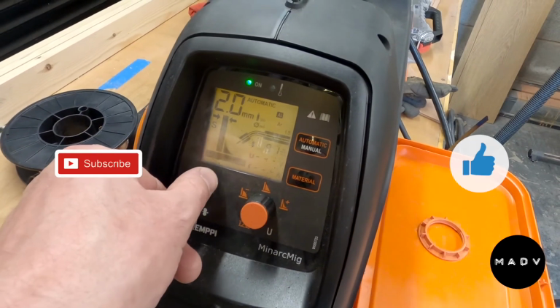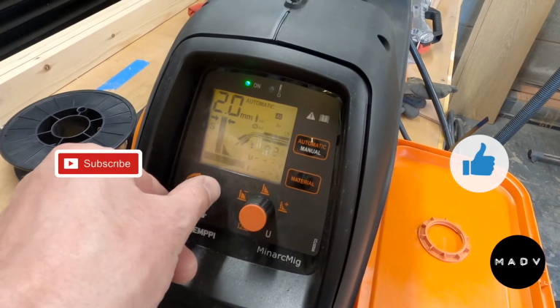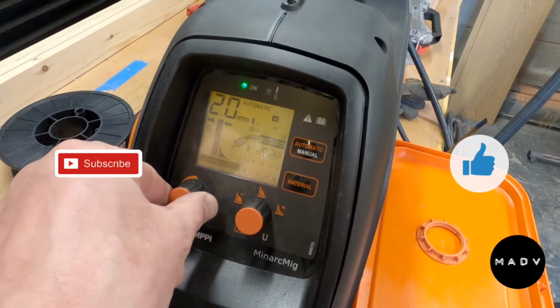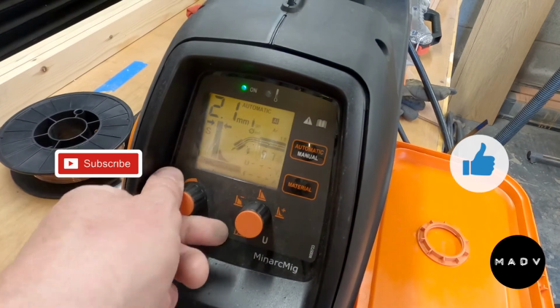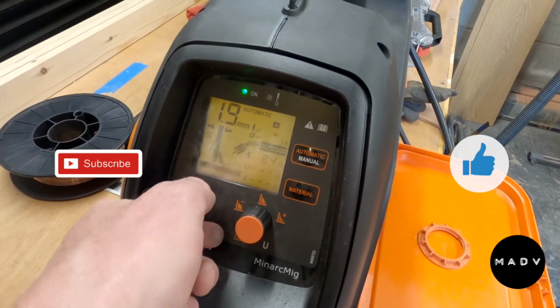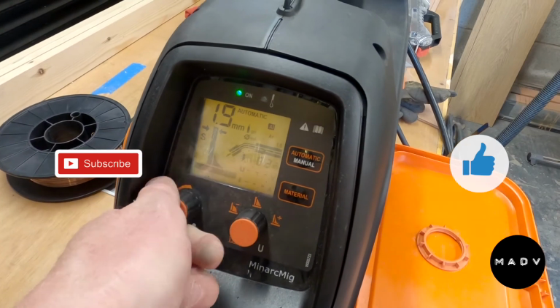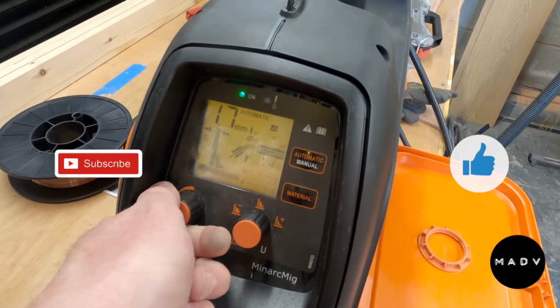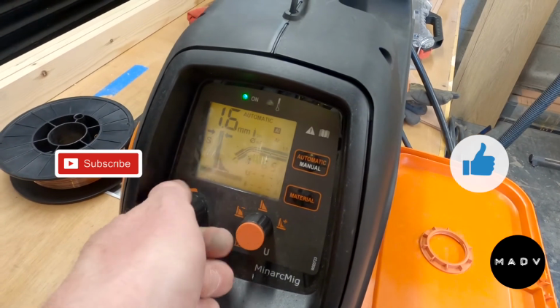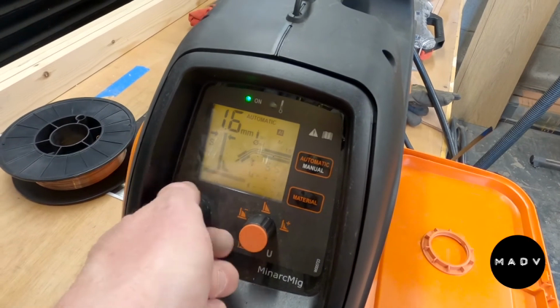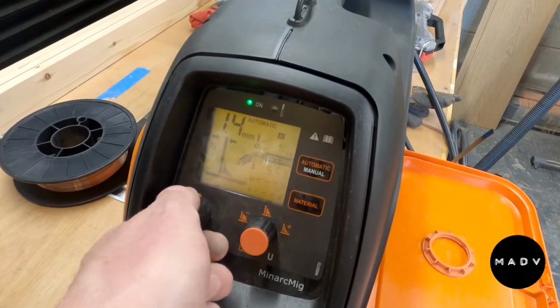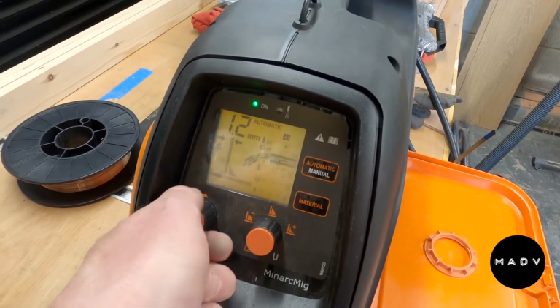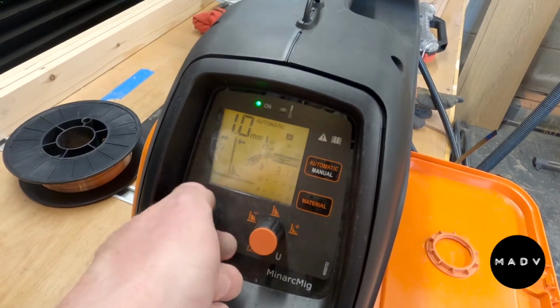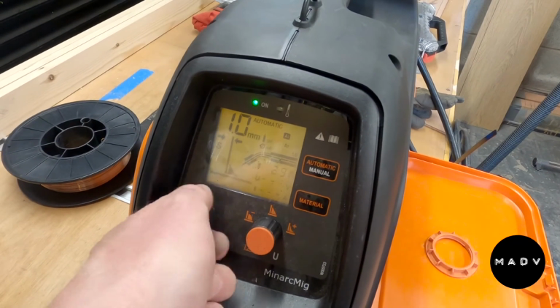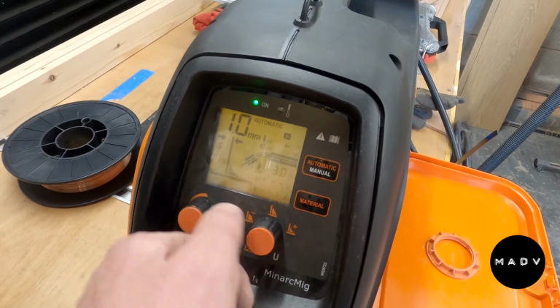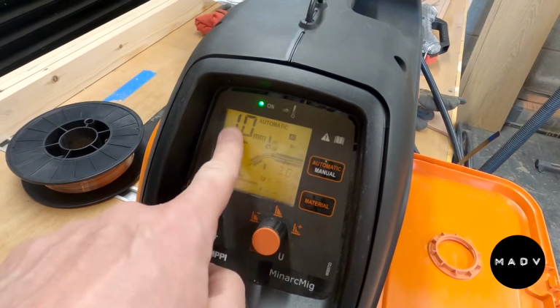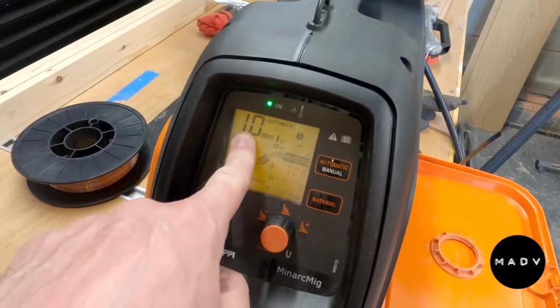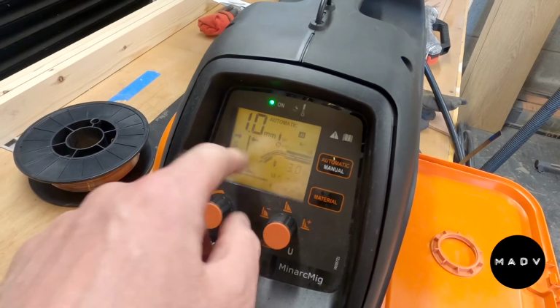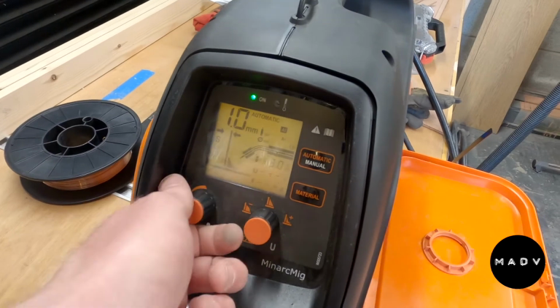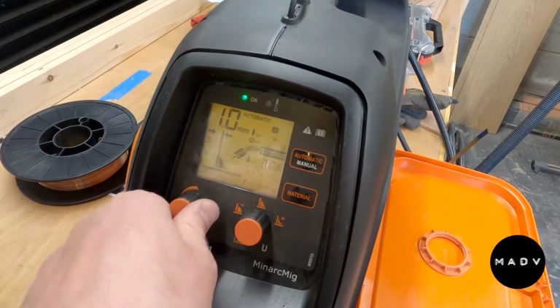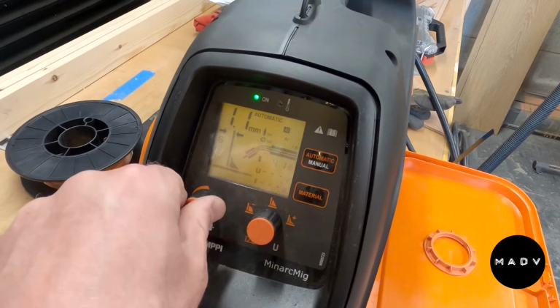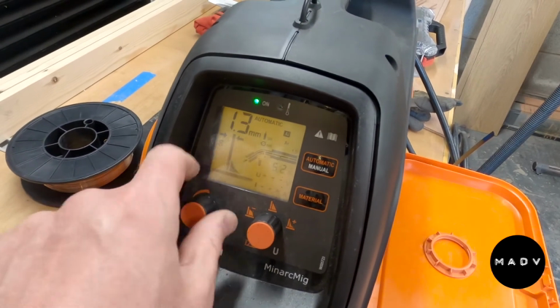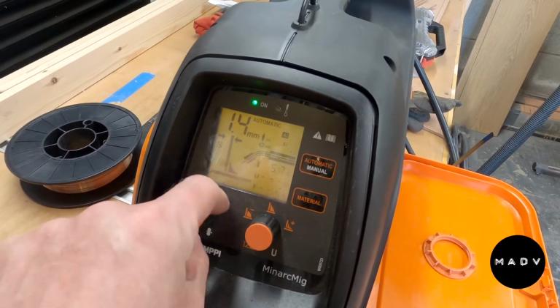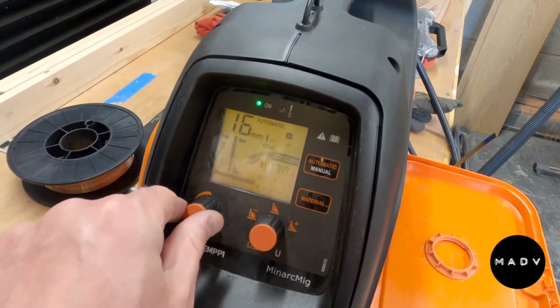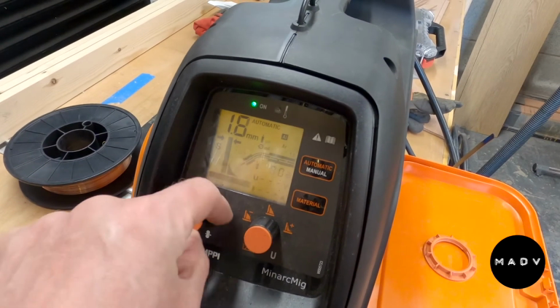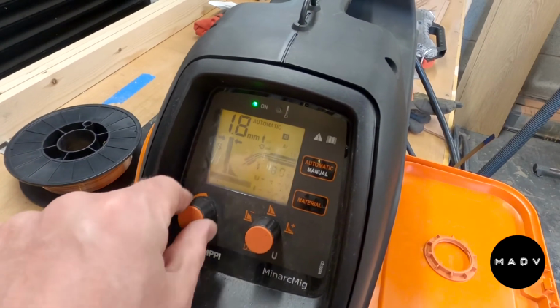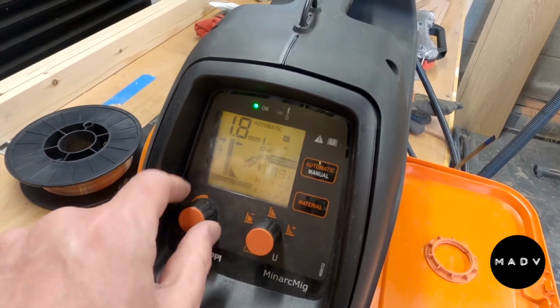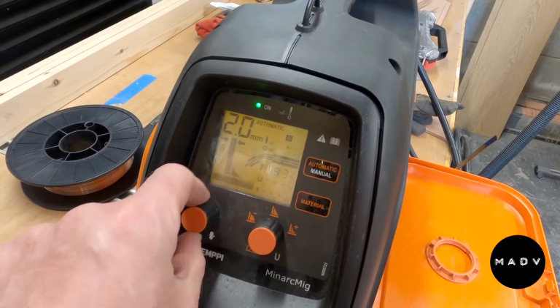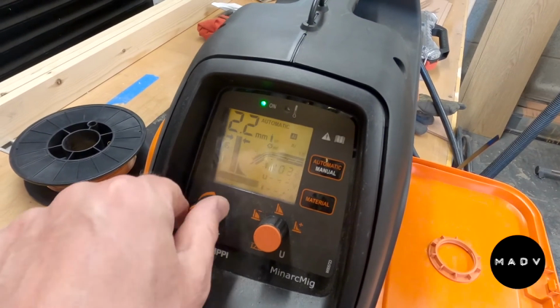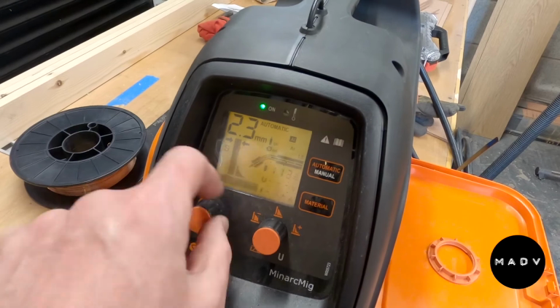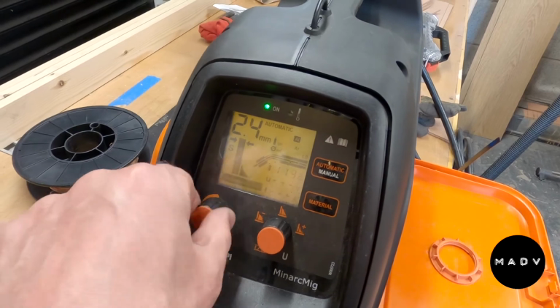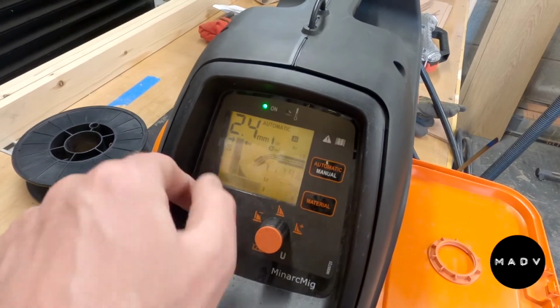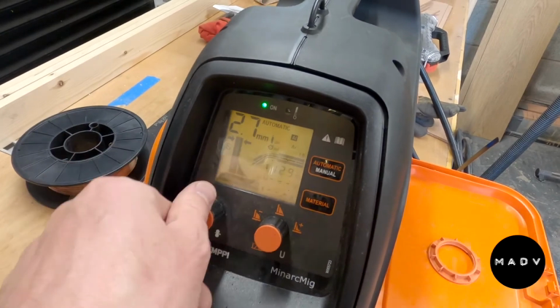You can play around with the thickness from one millimeter all the way up to 2.7 millimeters. You can also change the feed rate as well to your heart's content and play around with that — believe me, you'll need to.